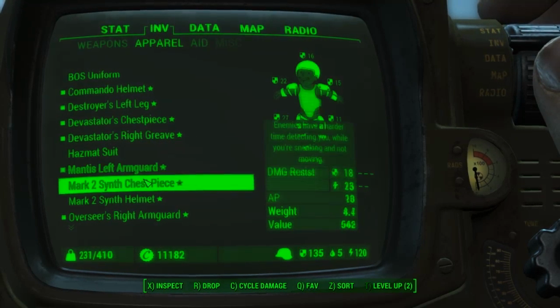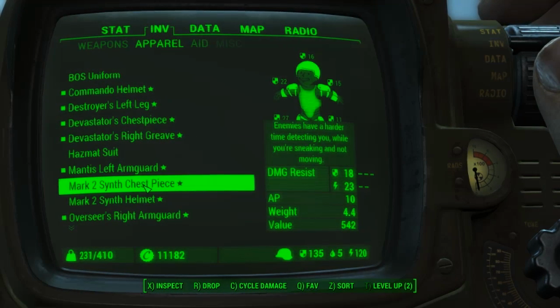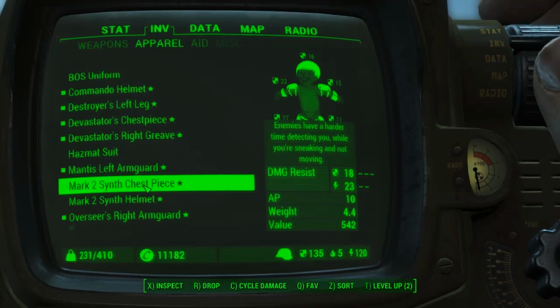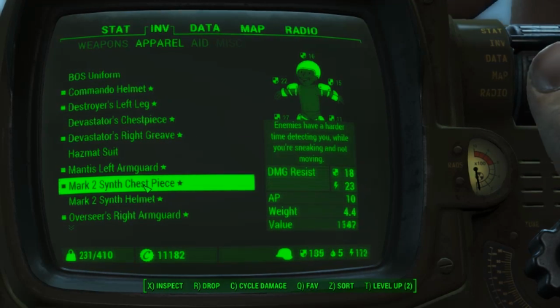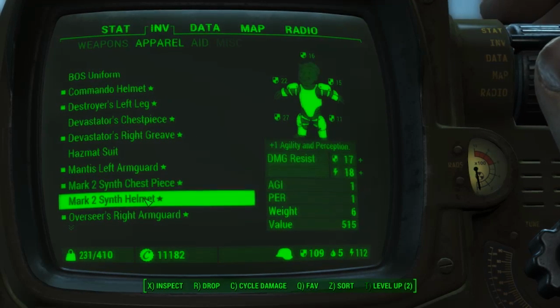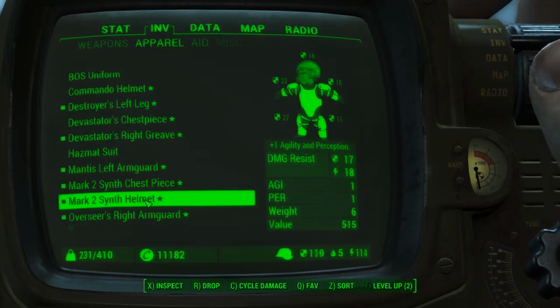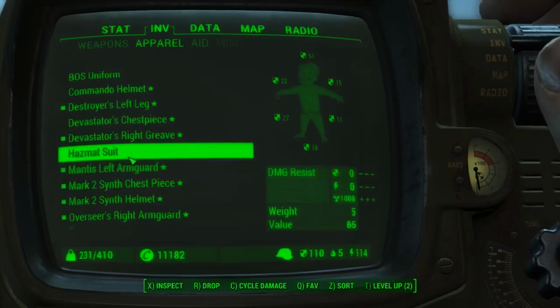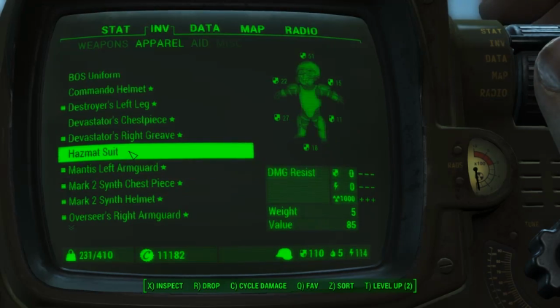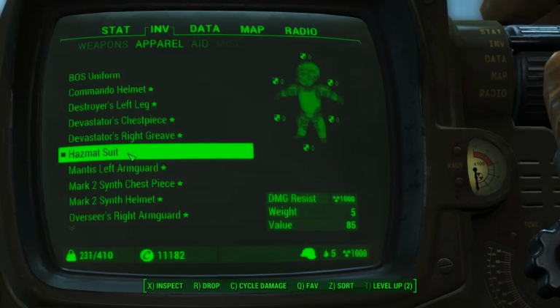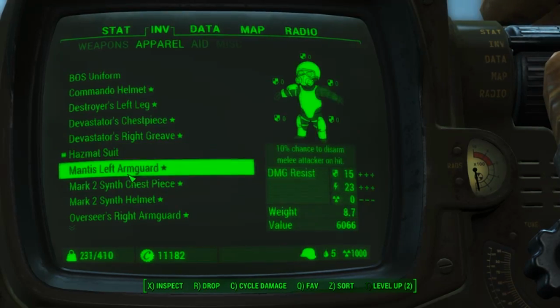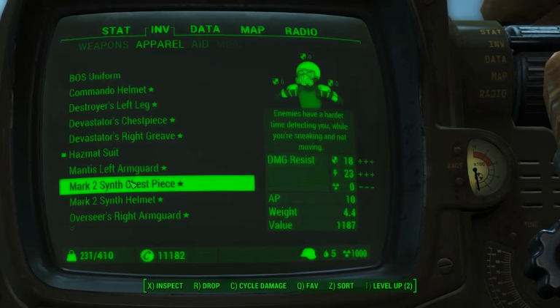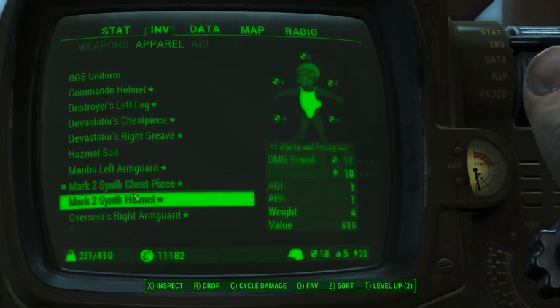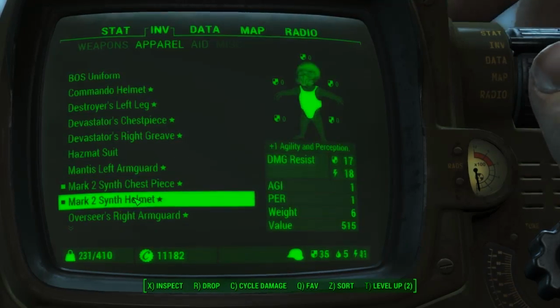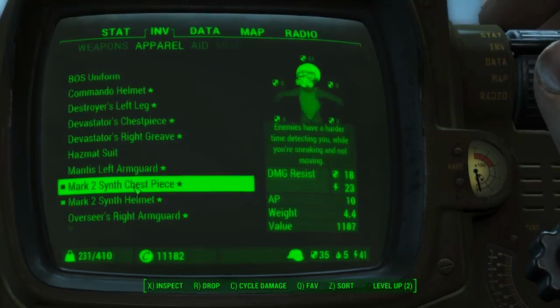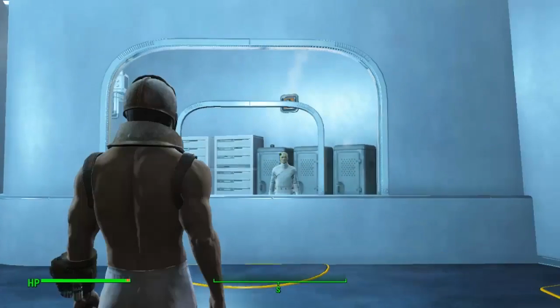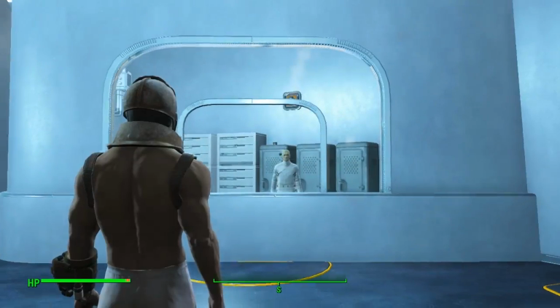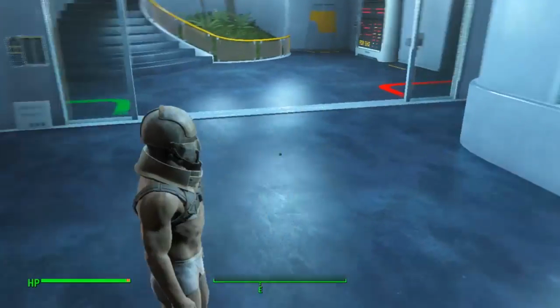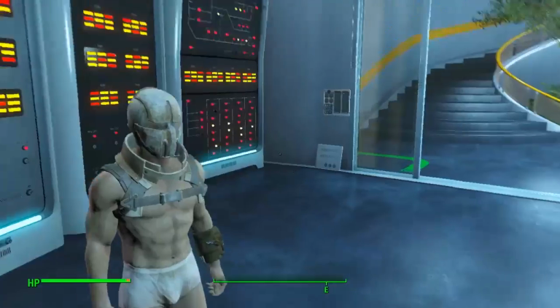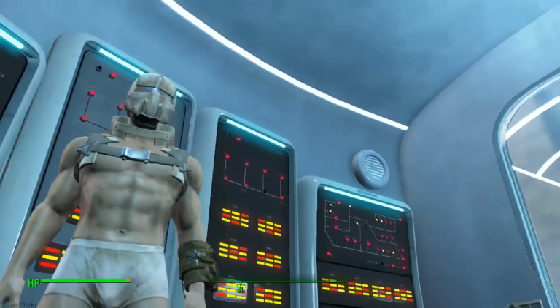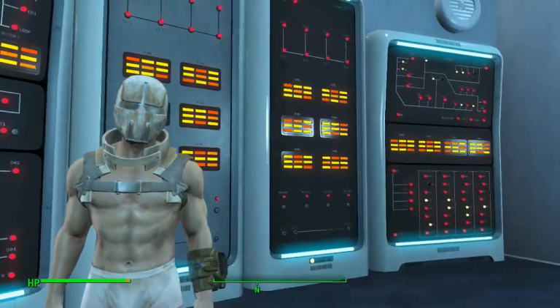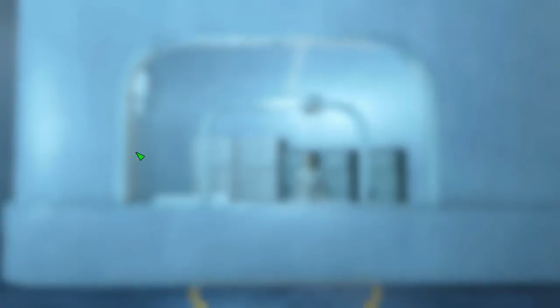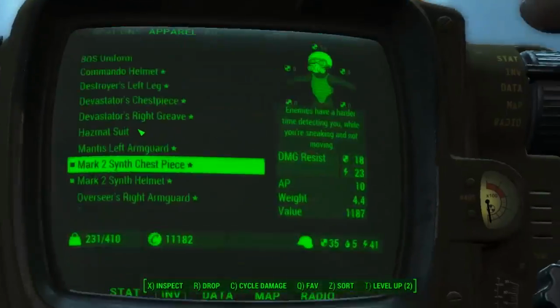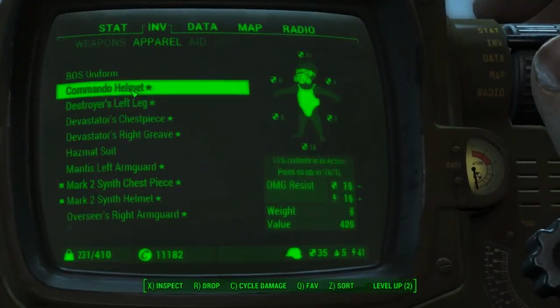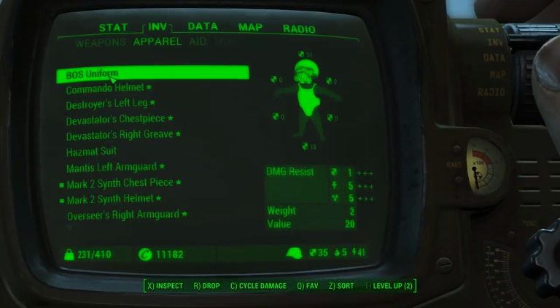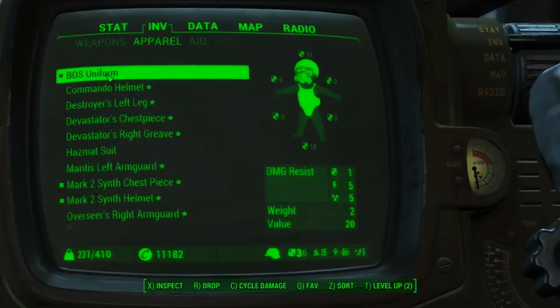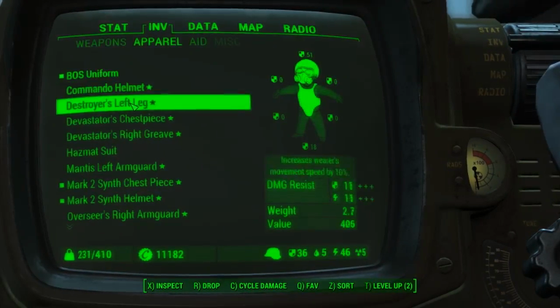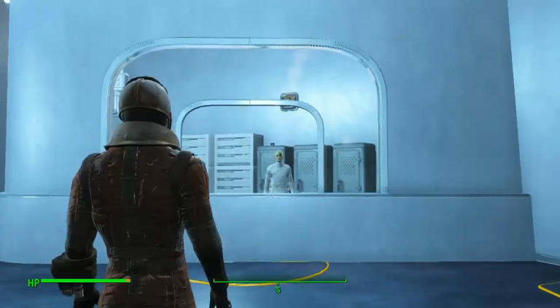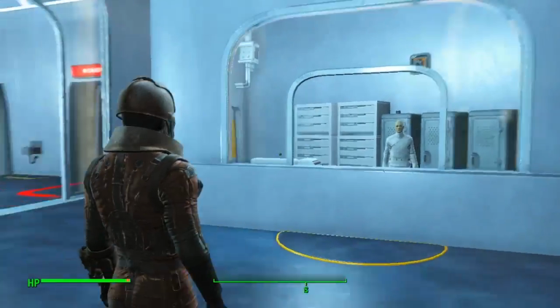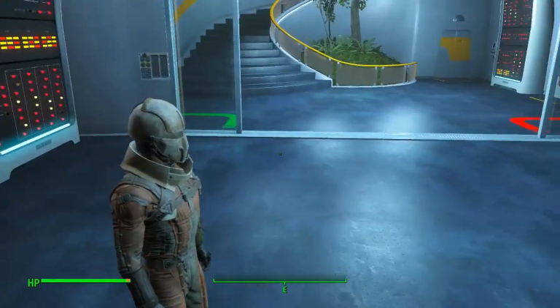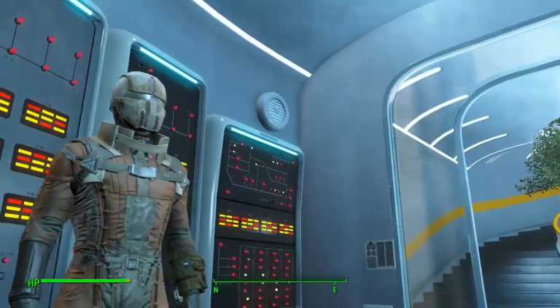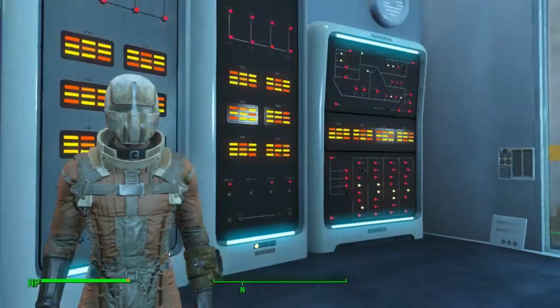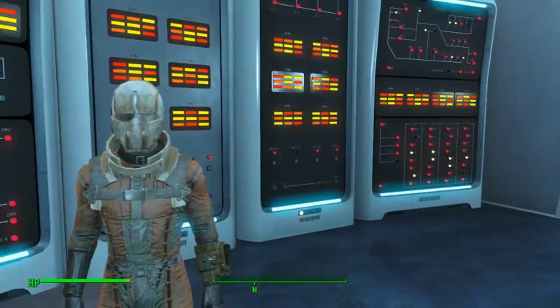We'll go ahead and give them a little try-on. He also offers the Mark 3 range as well, but we'll be looking at that in a different video. For an 18 and 17 damage resistance, I think that looks pretty good.